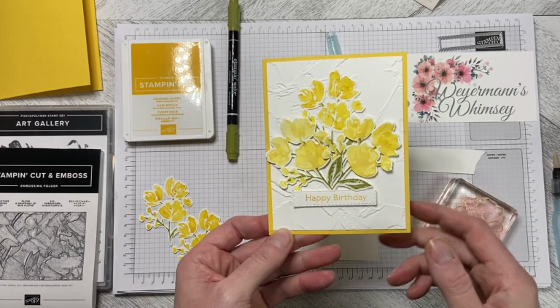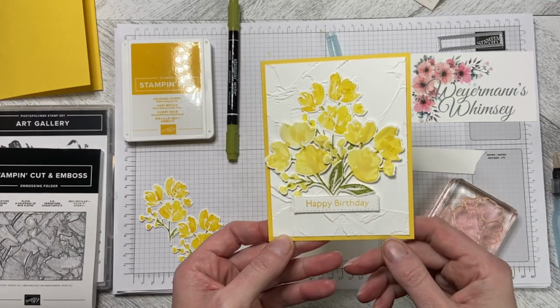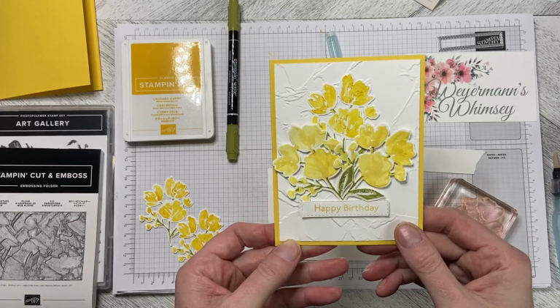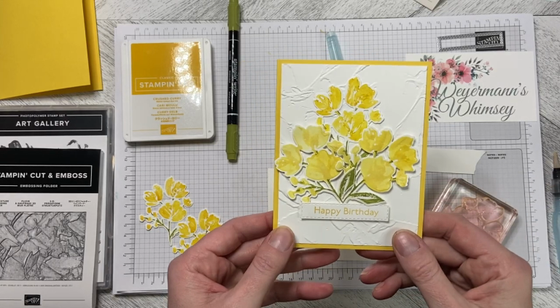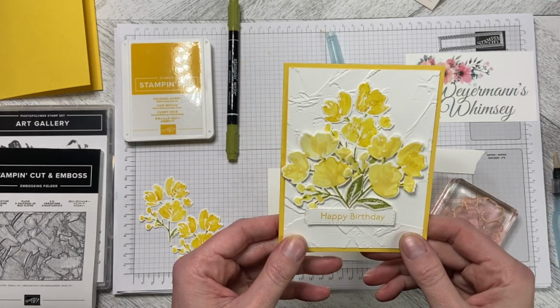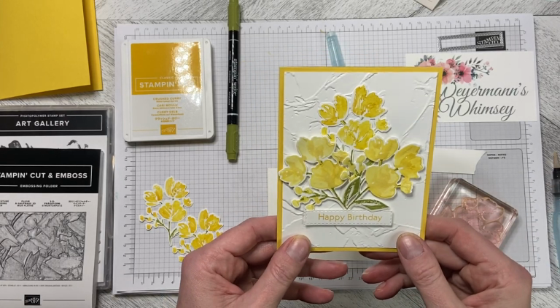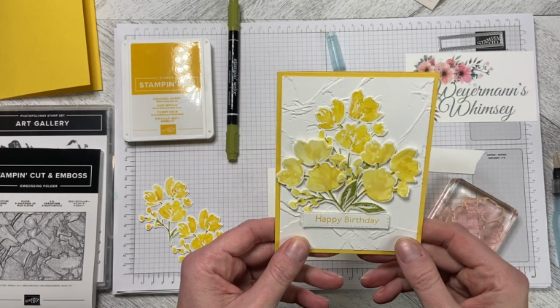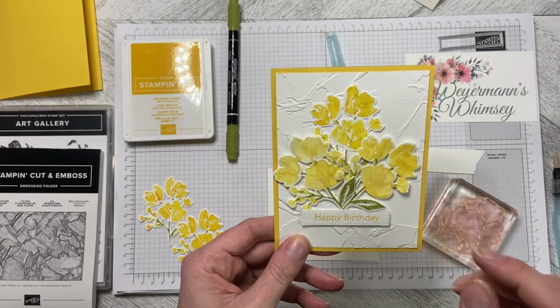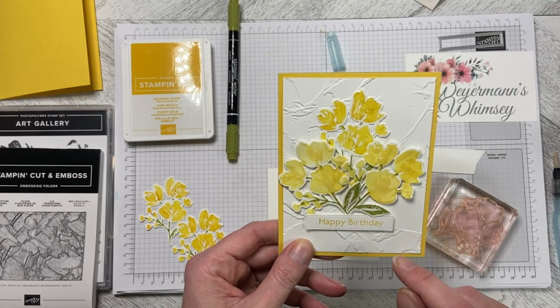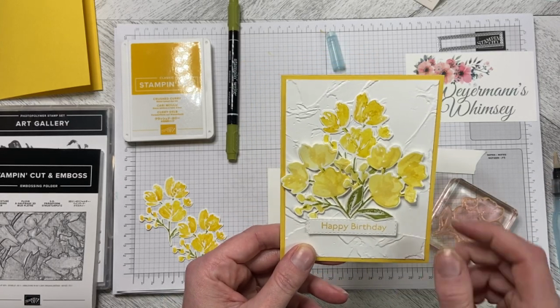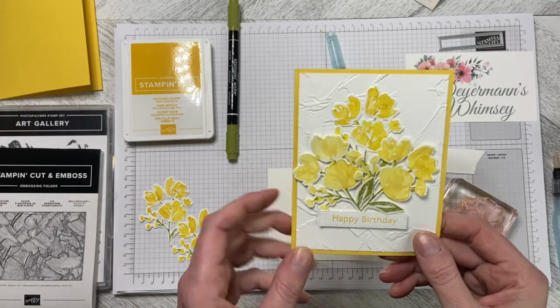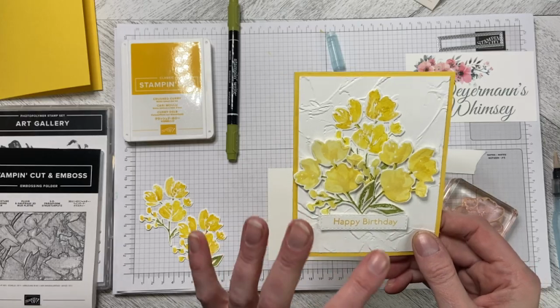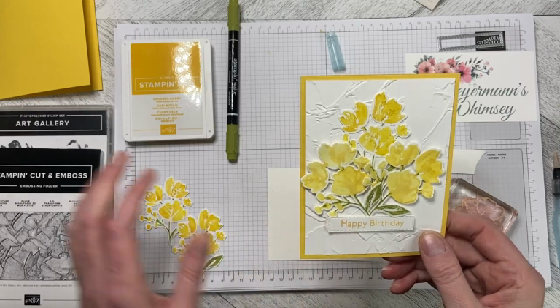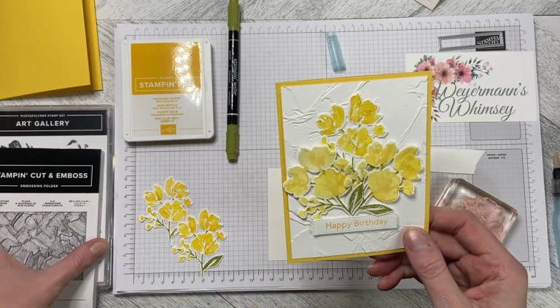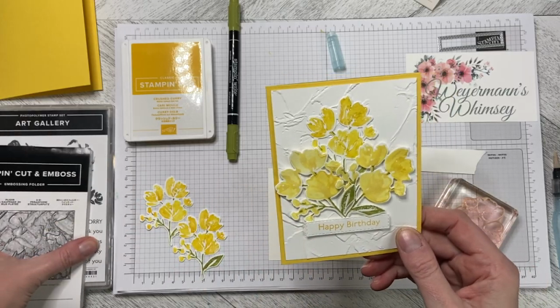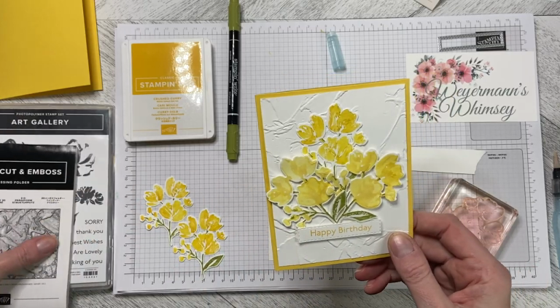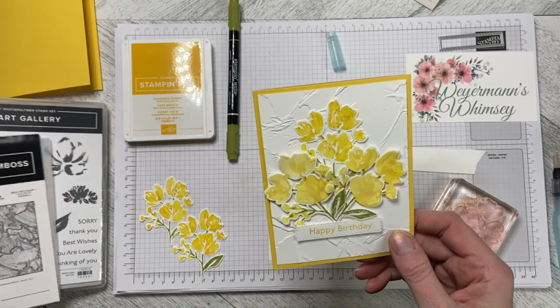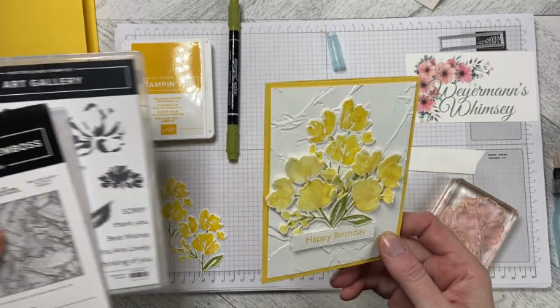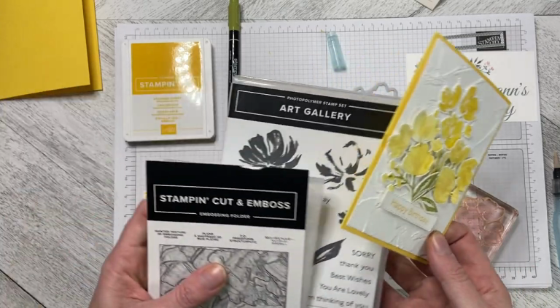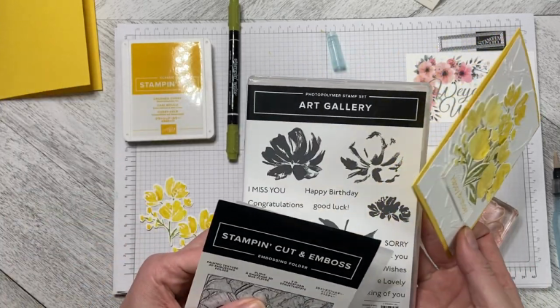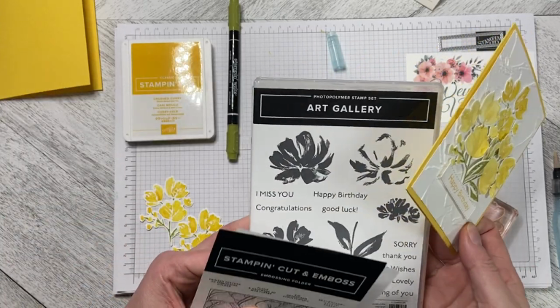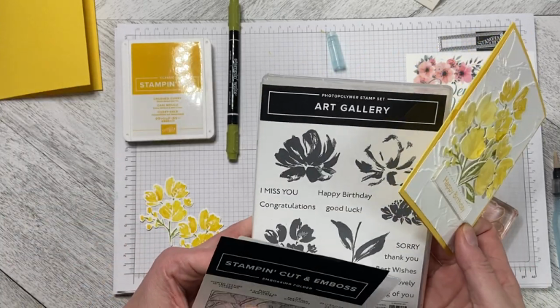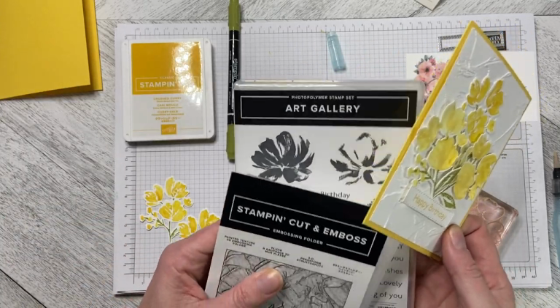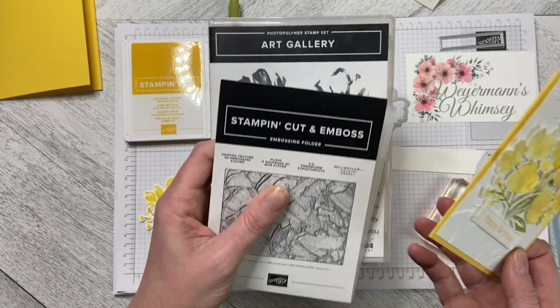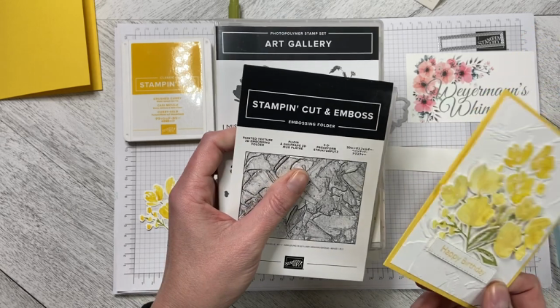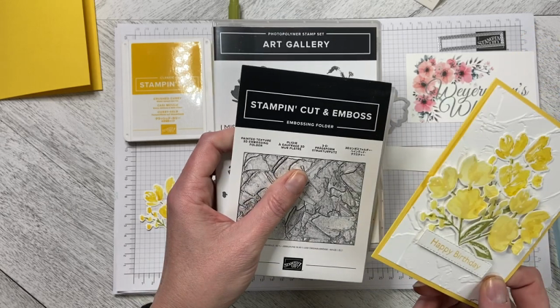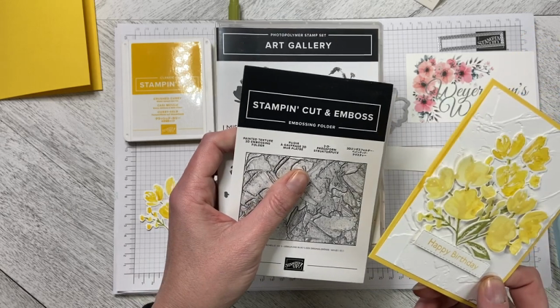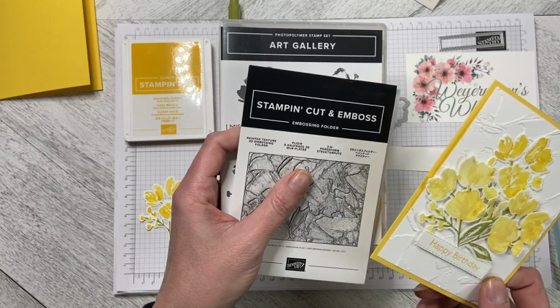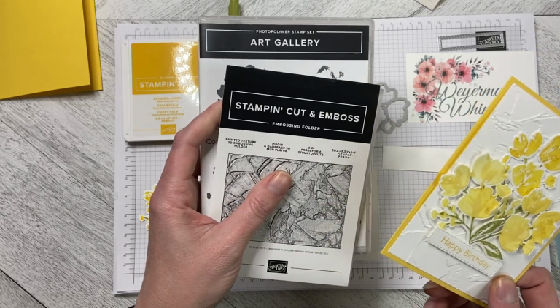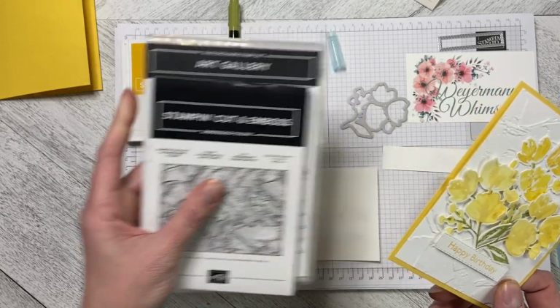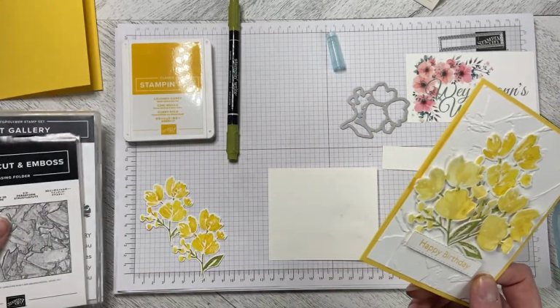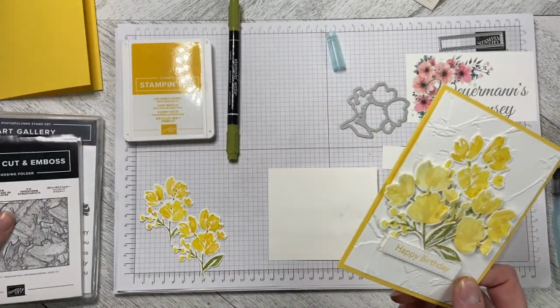Hello and welcome to Wireman's Whimsy. We are going to make this happy birthday card tonight using the Art Gallery stamp set and the Painted Texture 3D embossing folder.